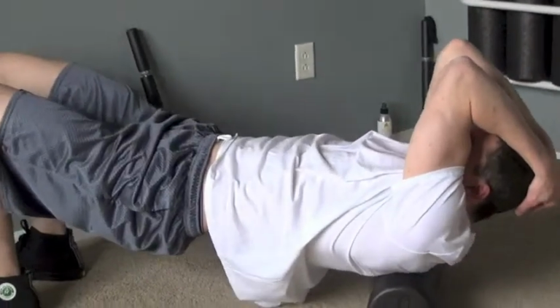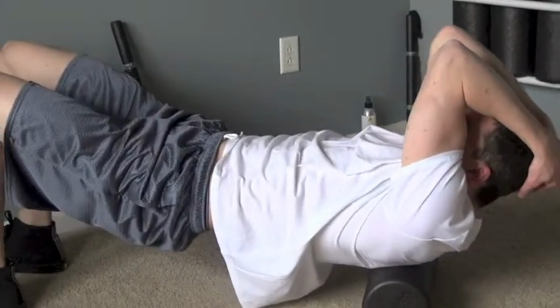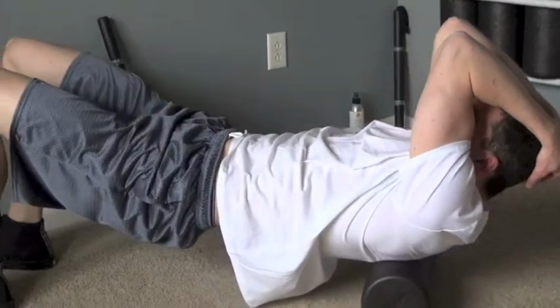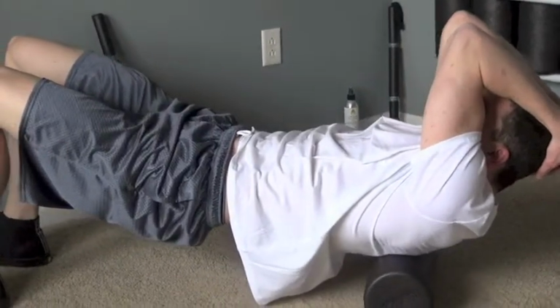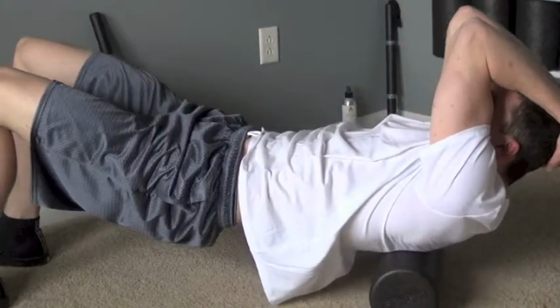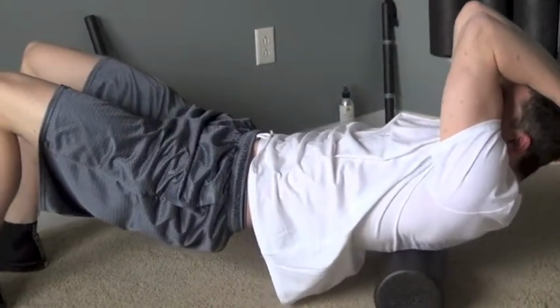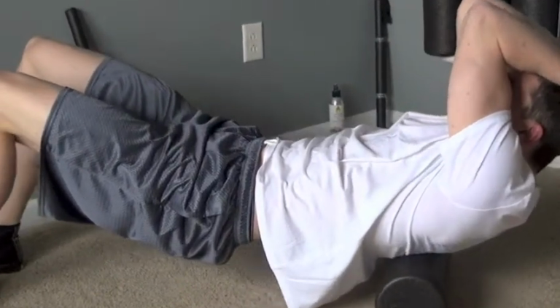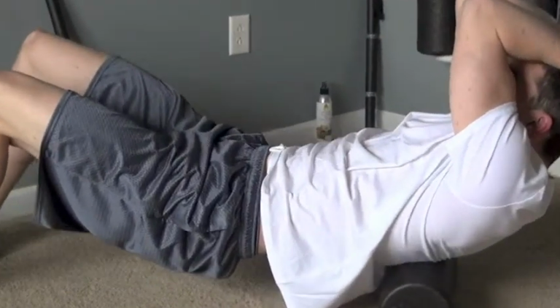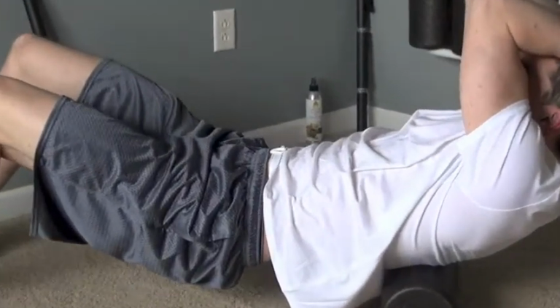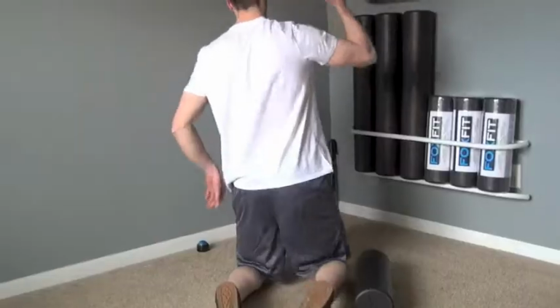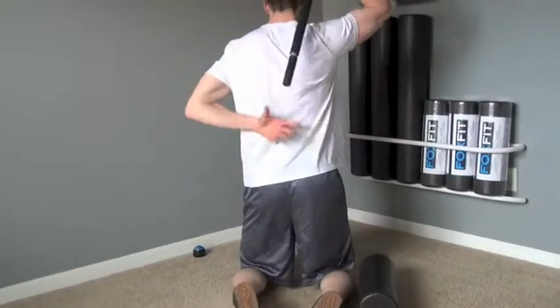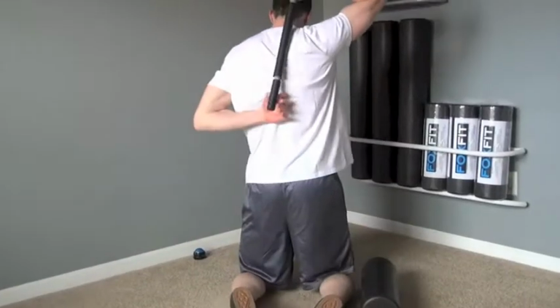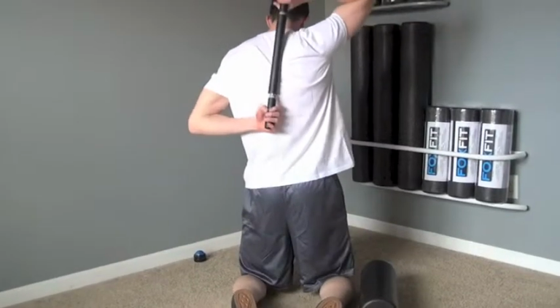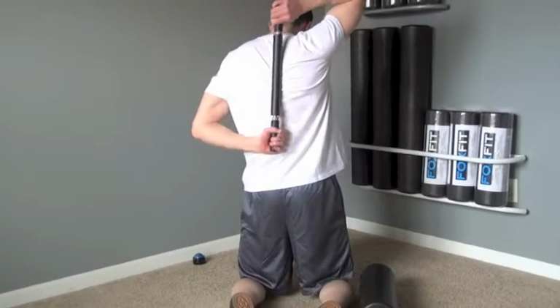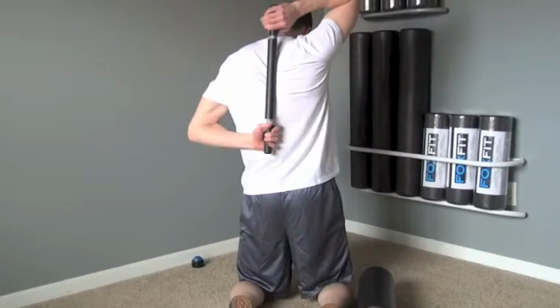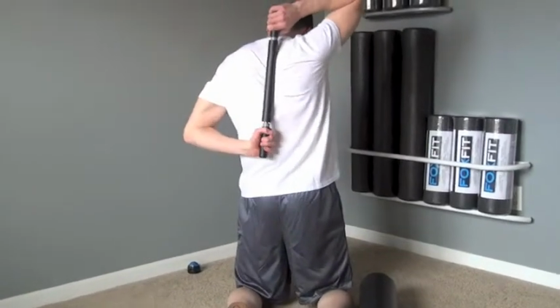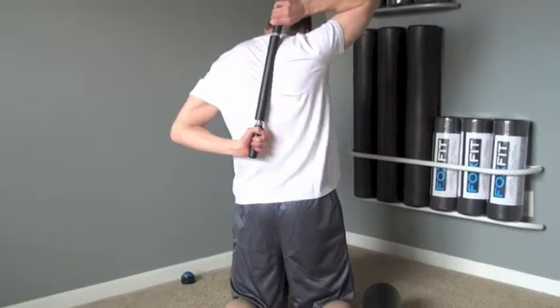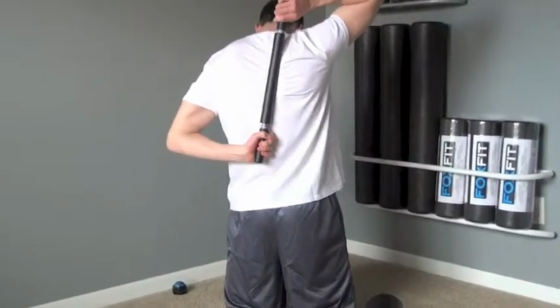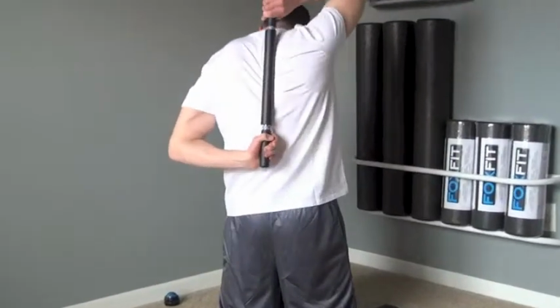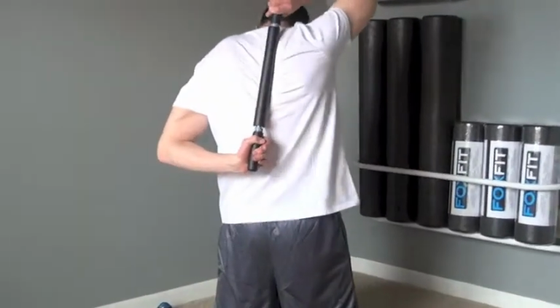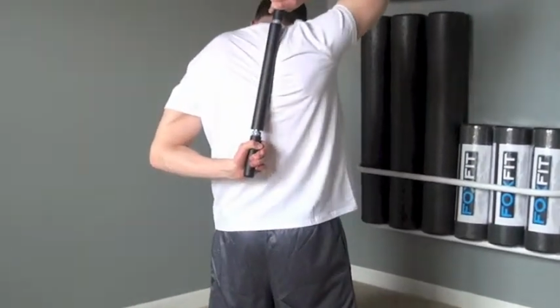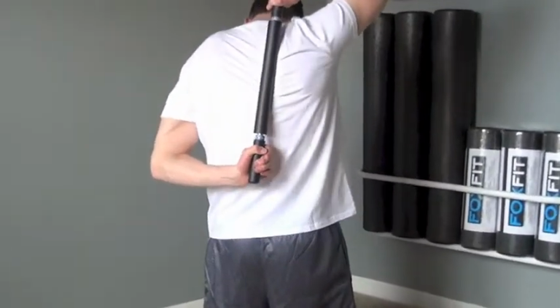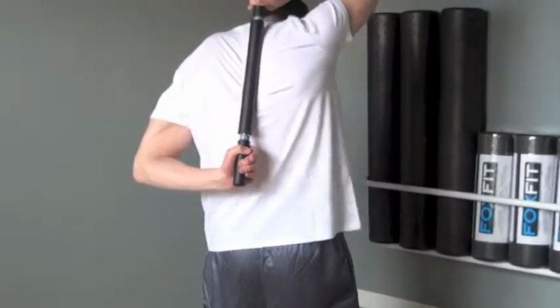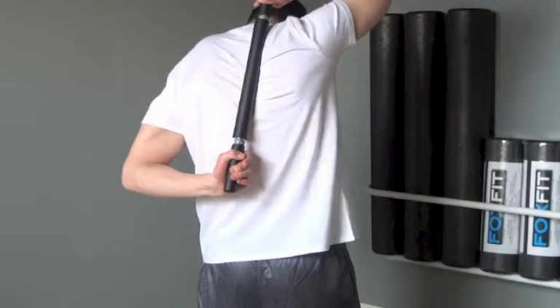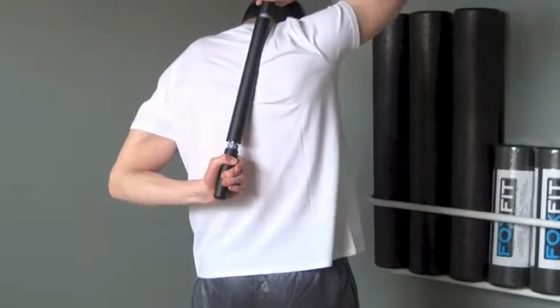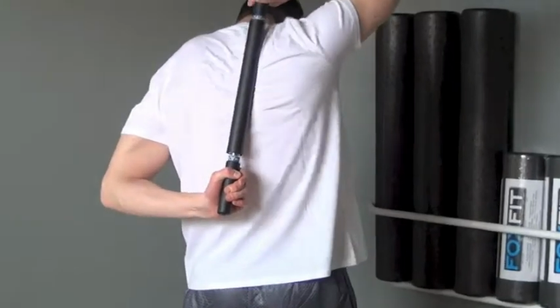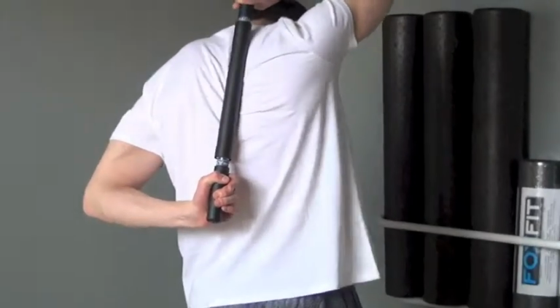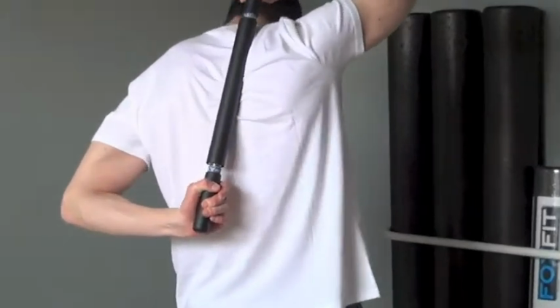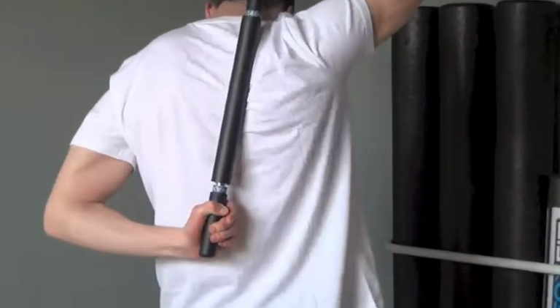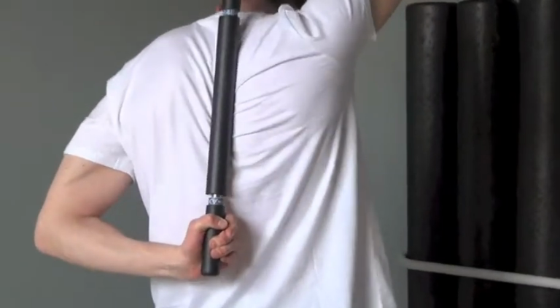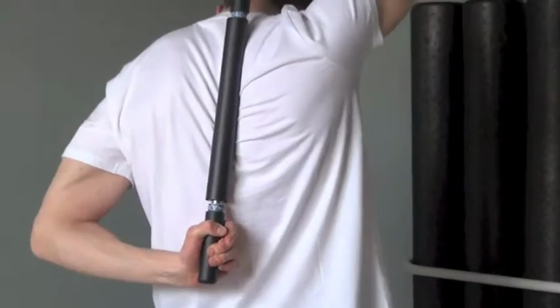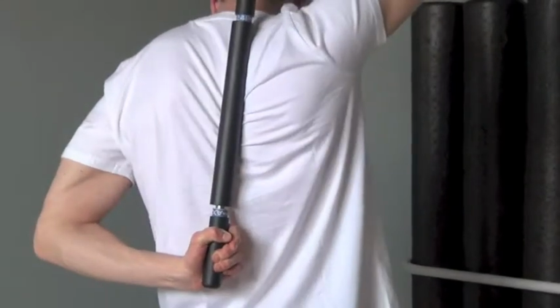Slowly move back and forth to find a tender spot, also known as an adhesion or a knot. Once found, hold until at least 75% of the discomfort subsides.